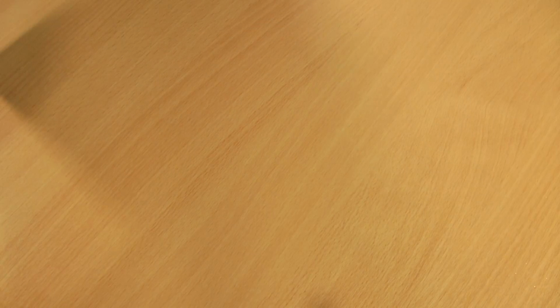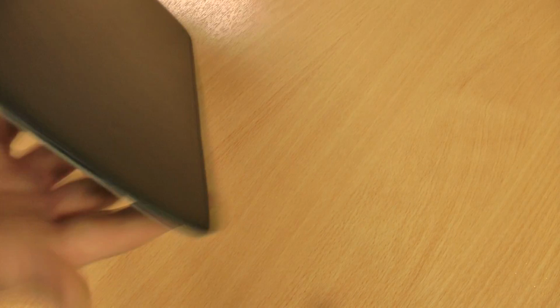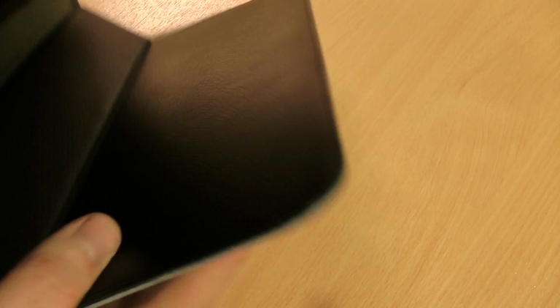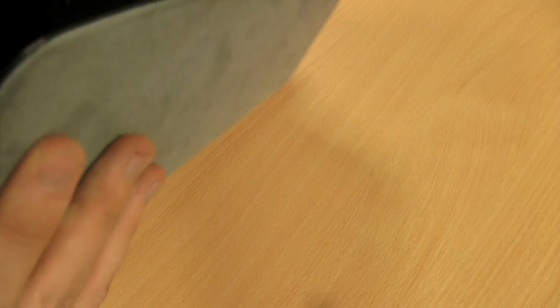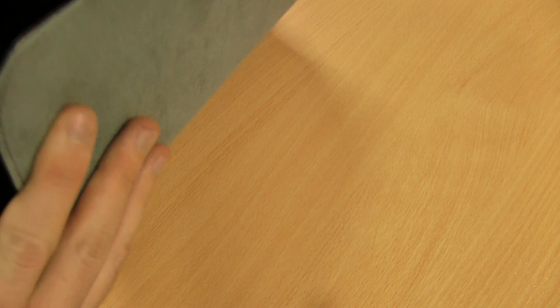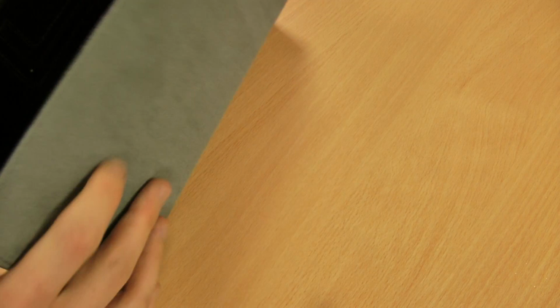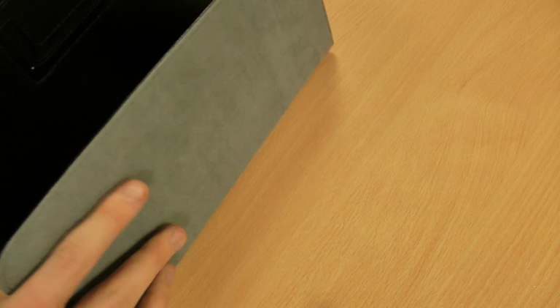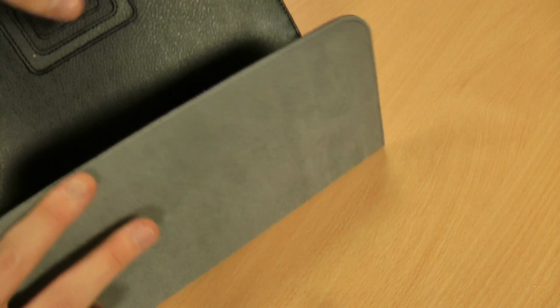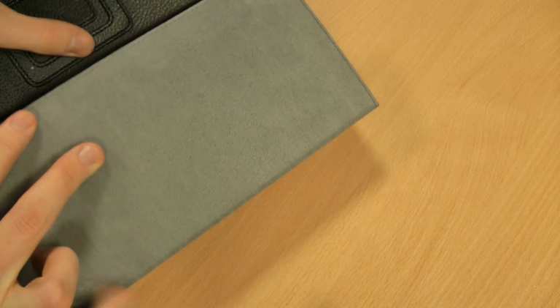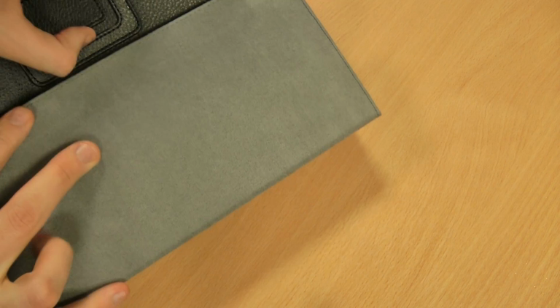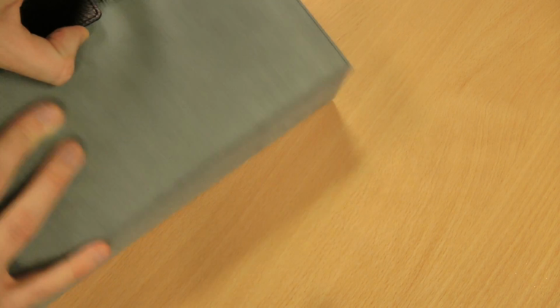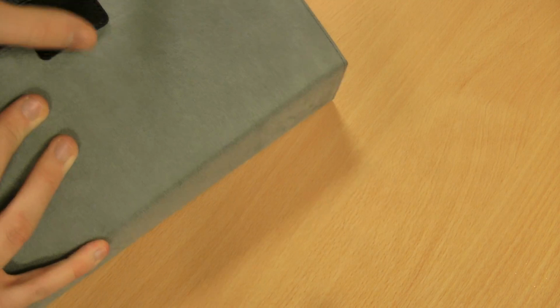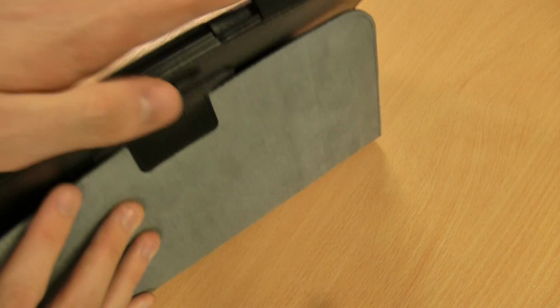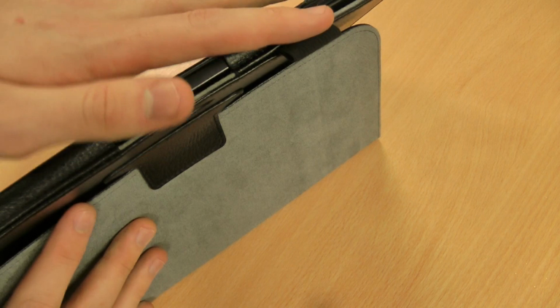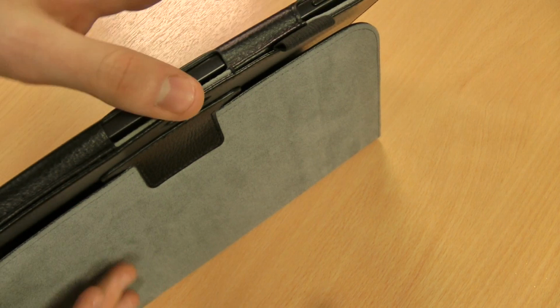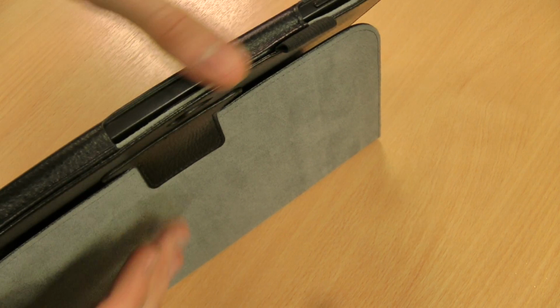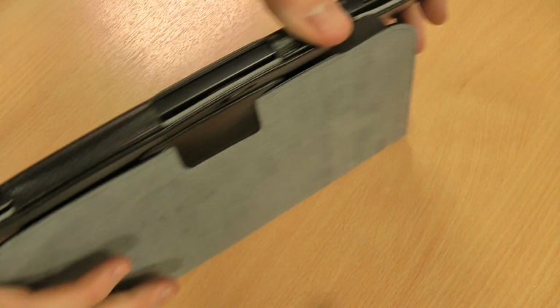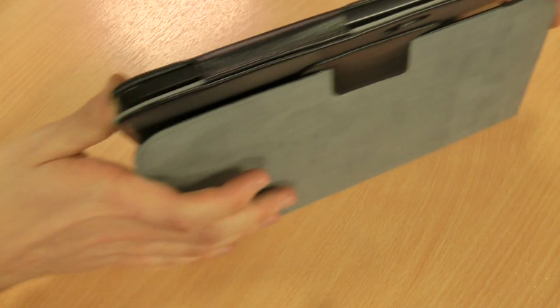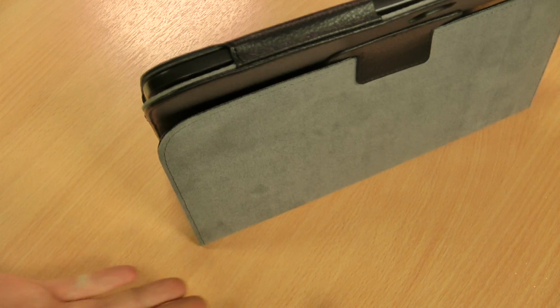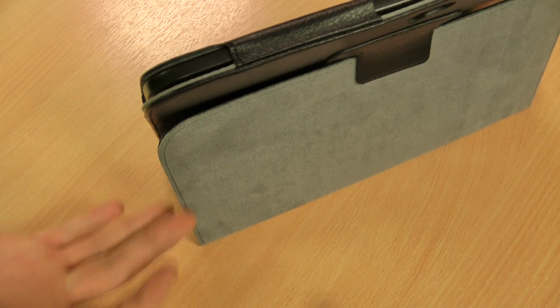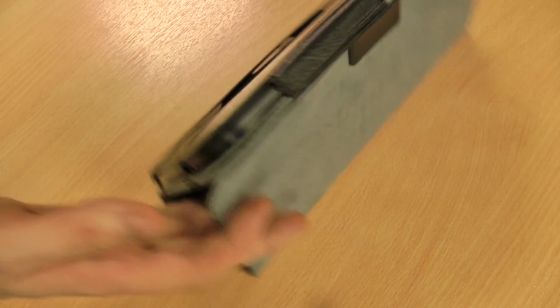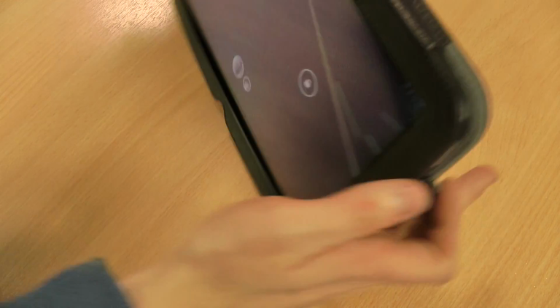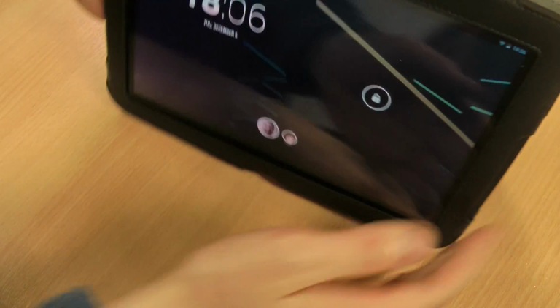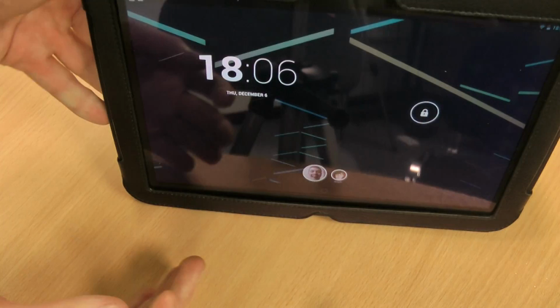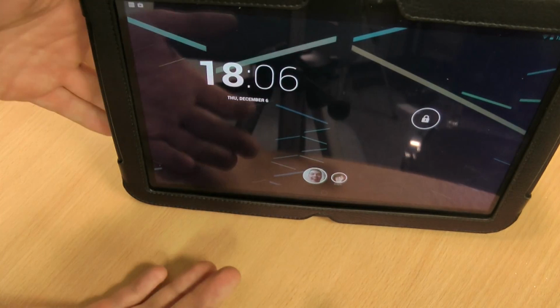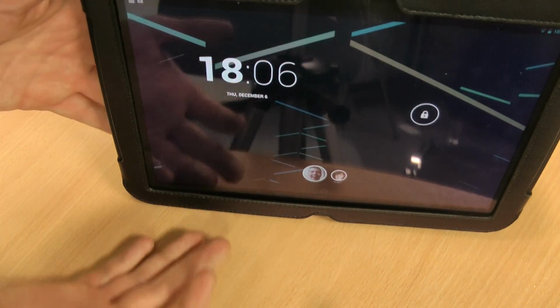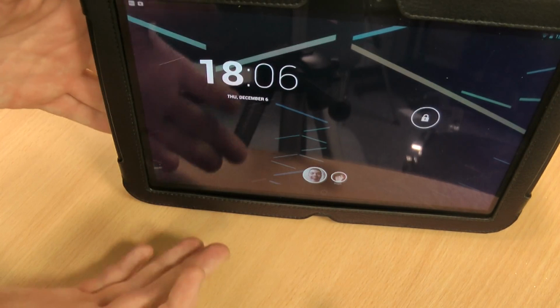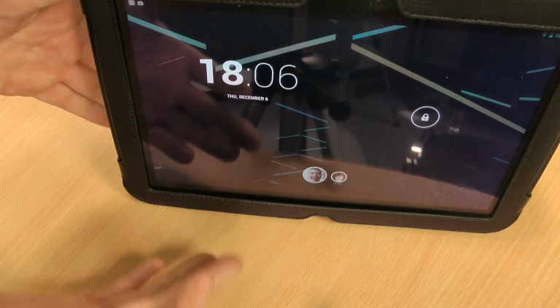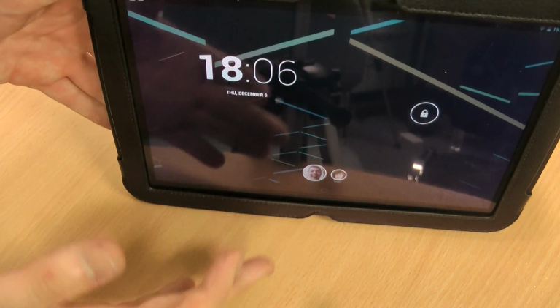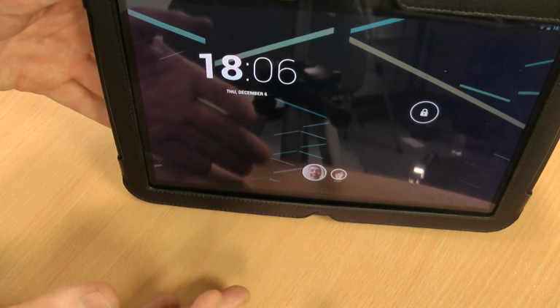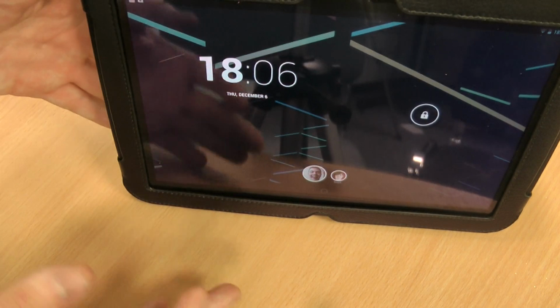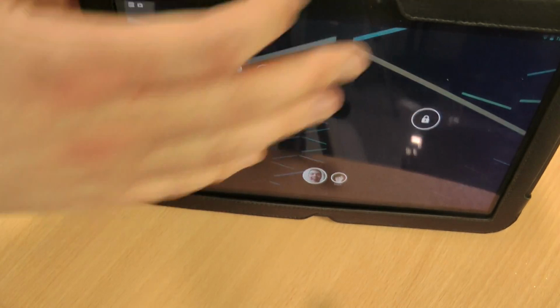So I'll just show you the stand feature now. You fold it back into that flap which I showed you on the back there. You'll see you've got a comfortable viewing angle for if you want to watch a film while you're sitting down.